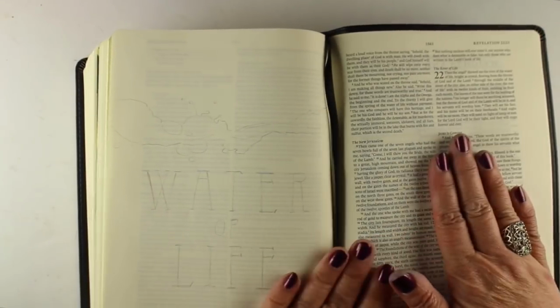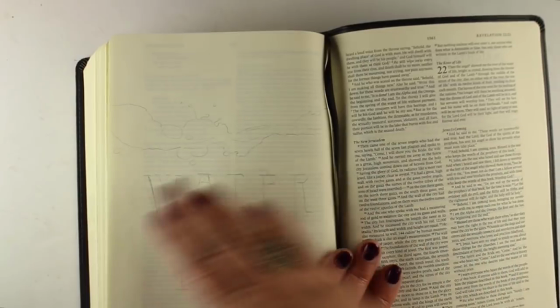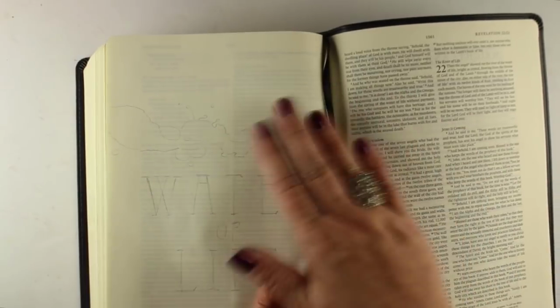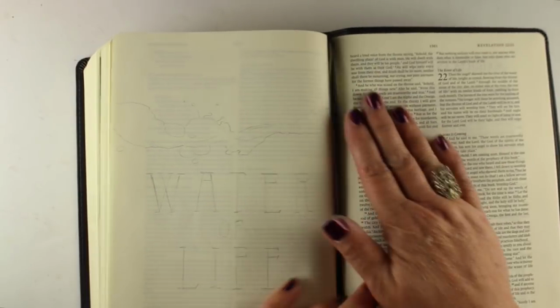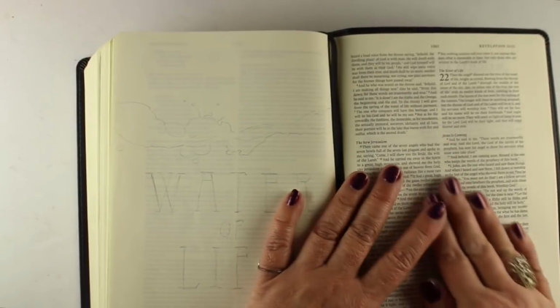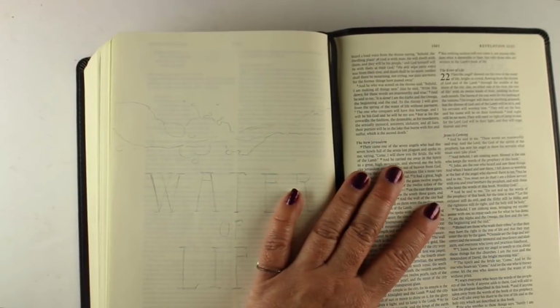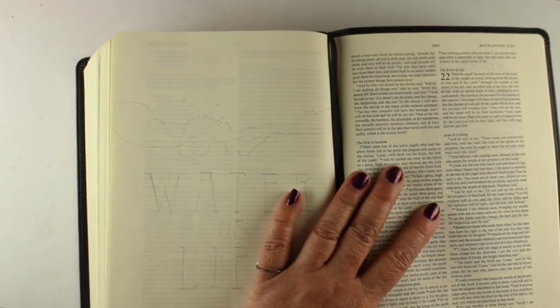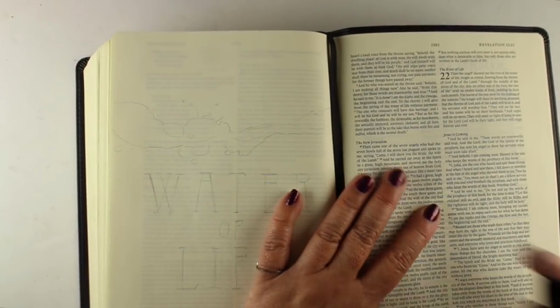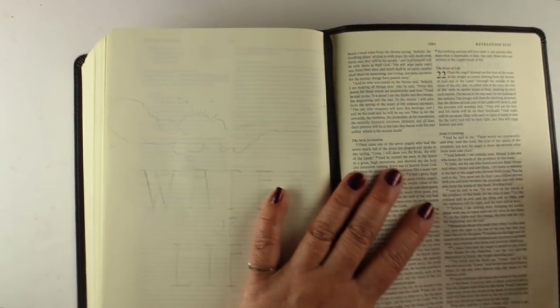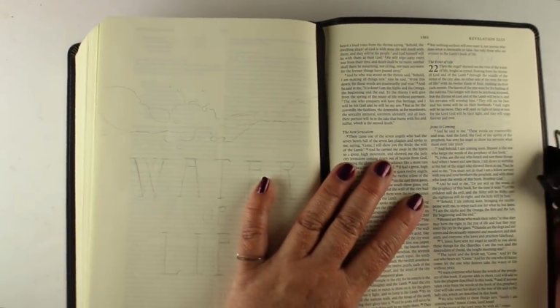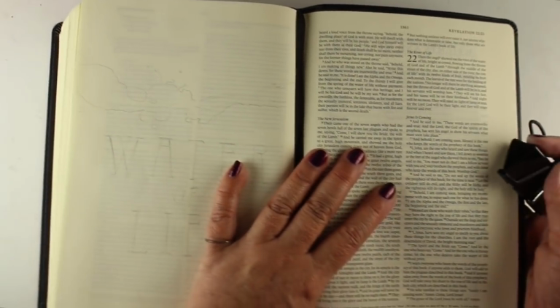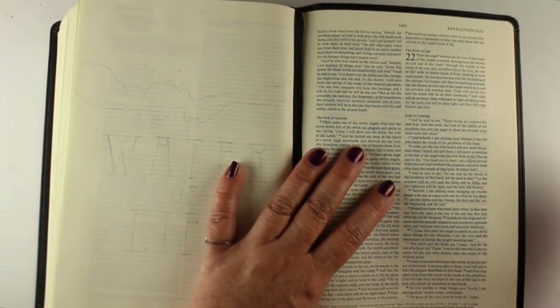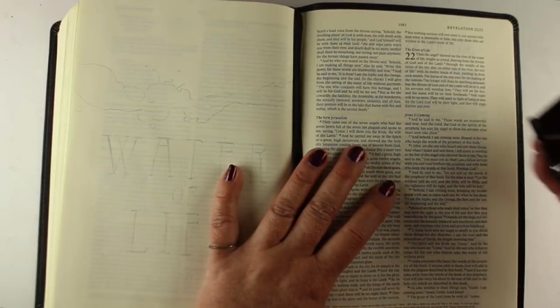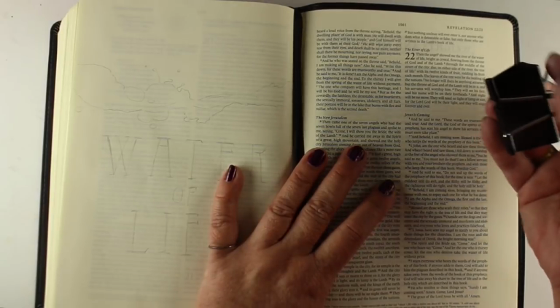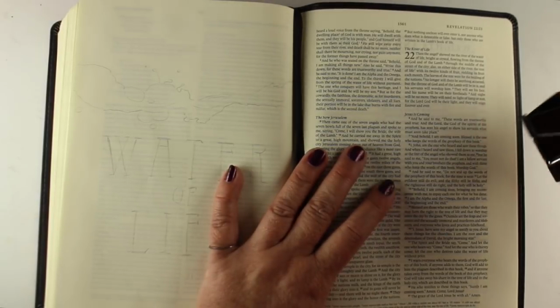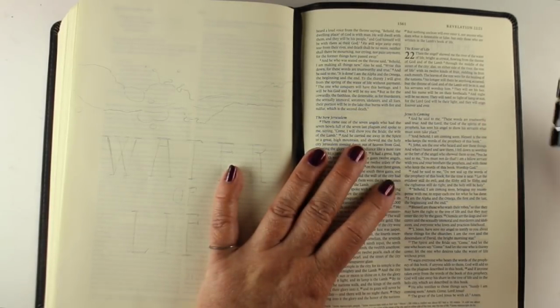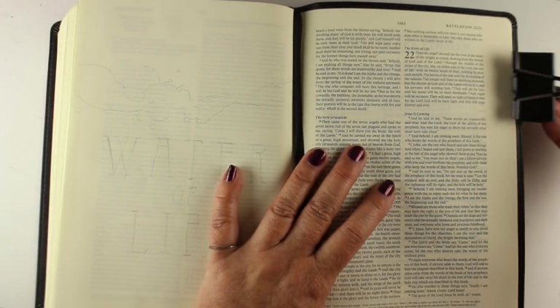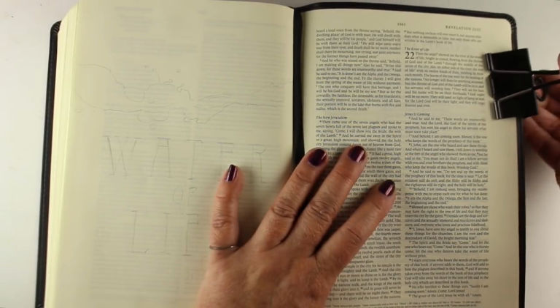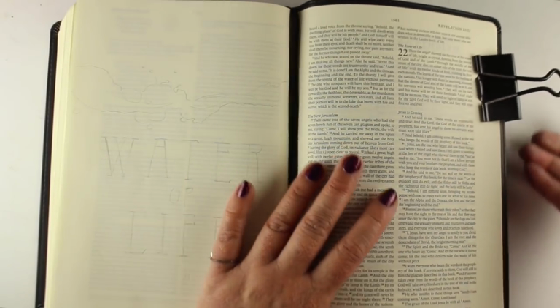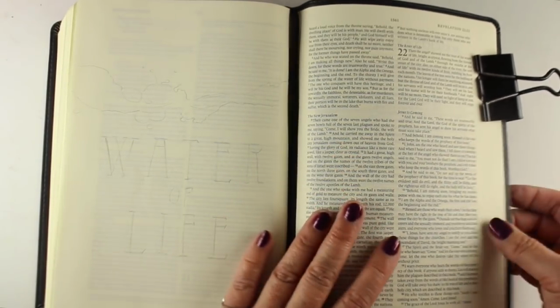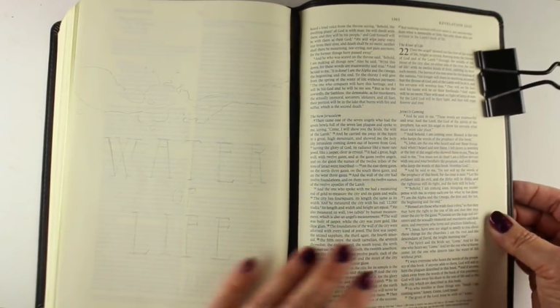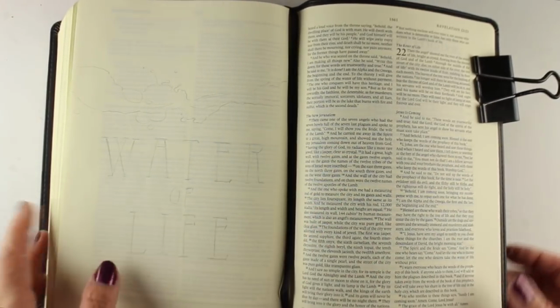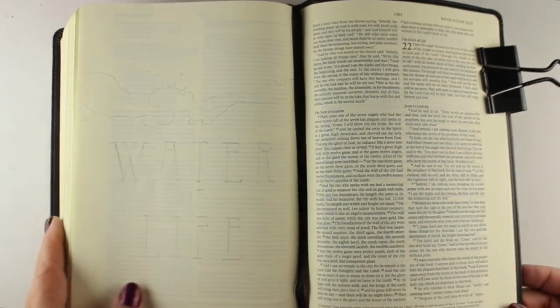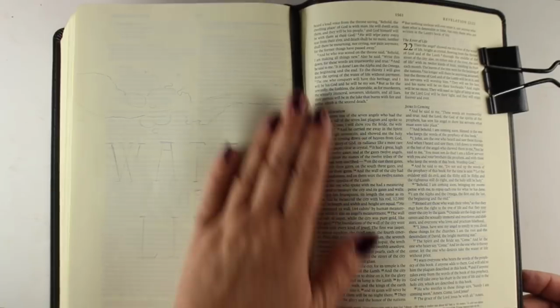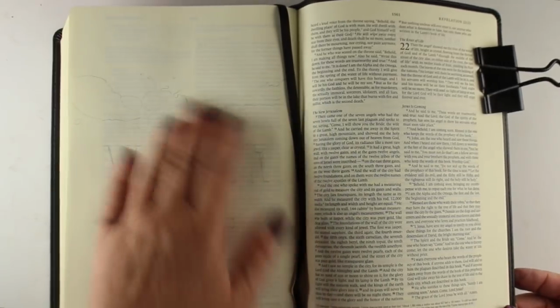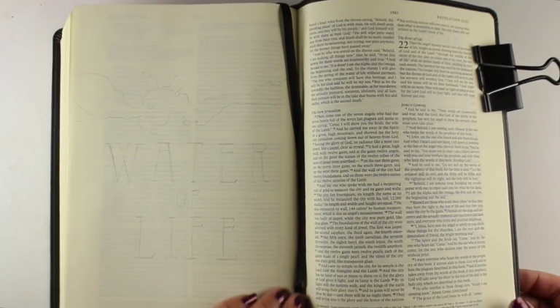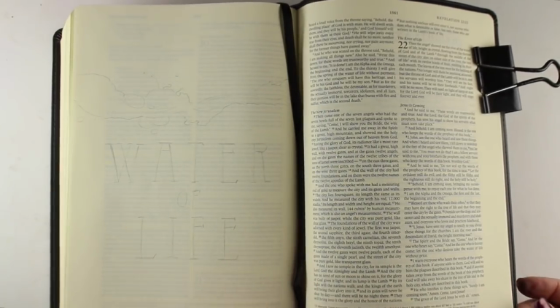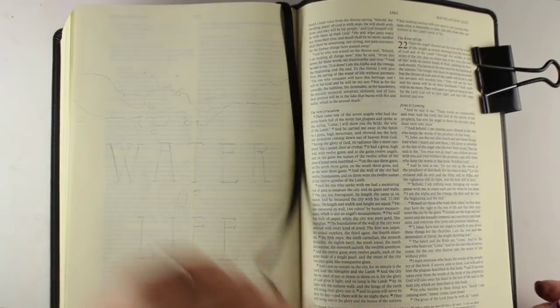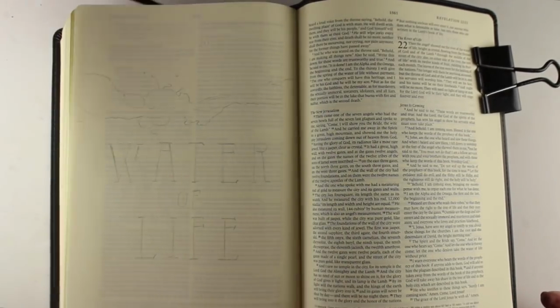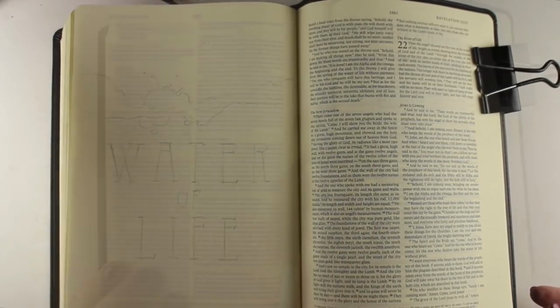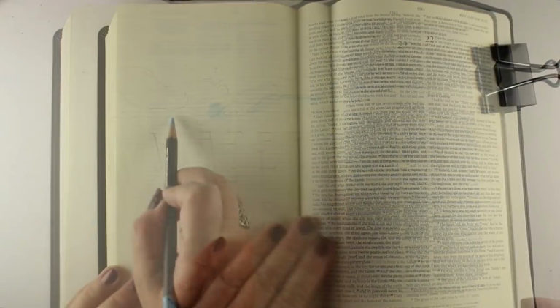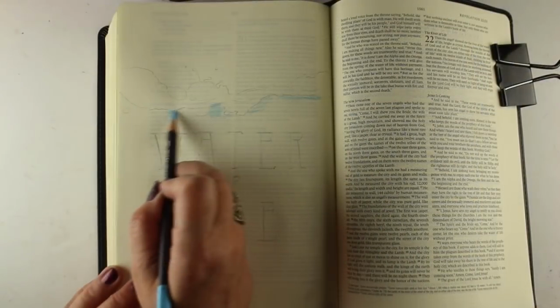This Bible is a soft cover and it doesn't lay flat, so I put something underneath that side of it and then put a clamp on it — just a little binder clip — because it's going to hold that page down so I can draw on the left side without having the right page get in my way.